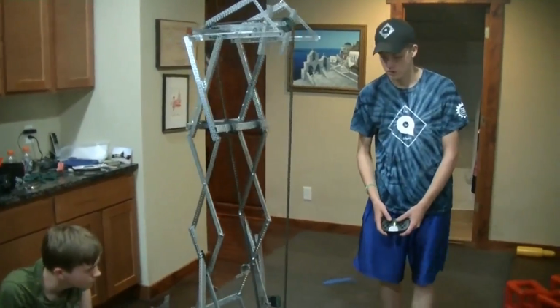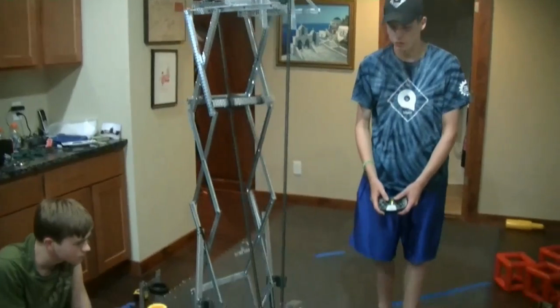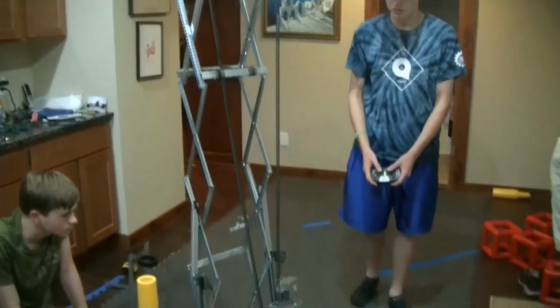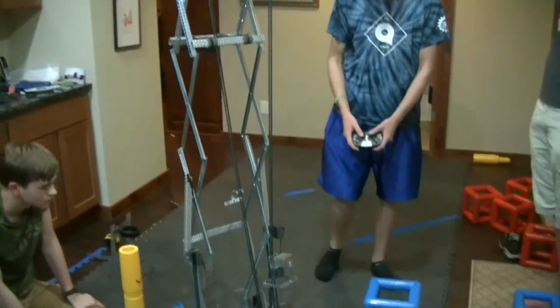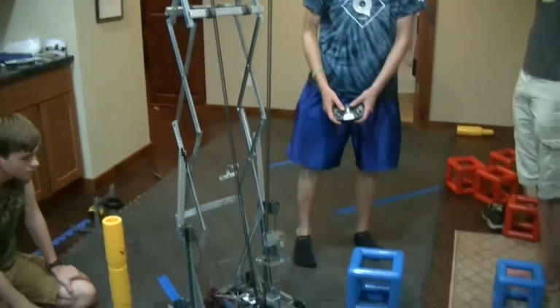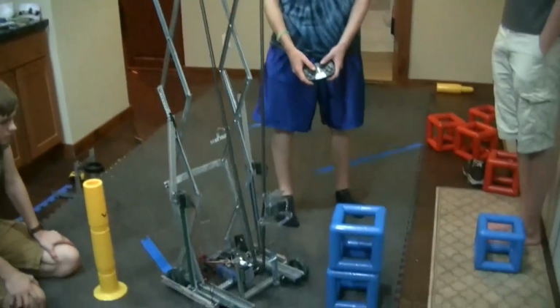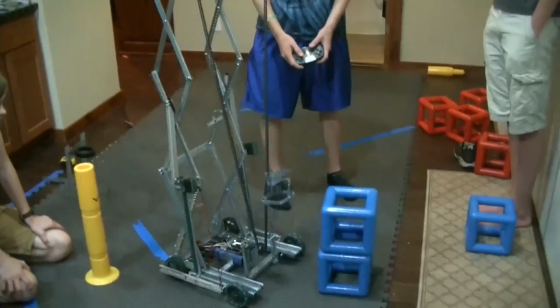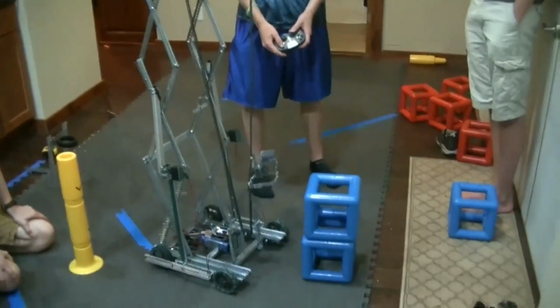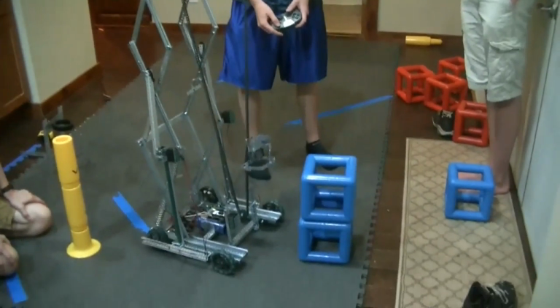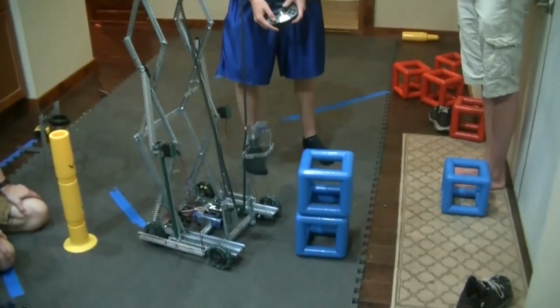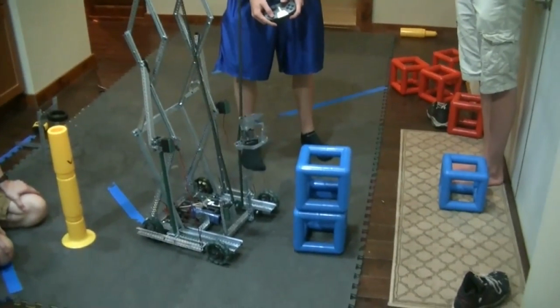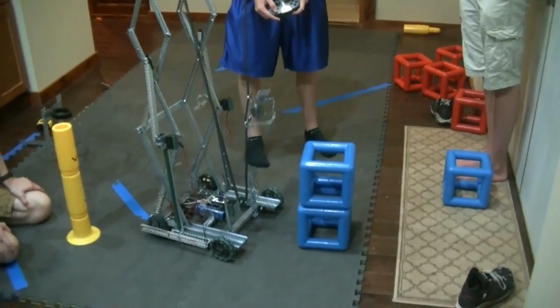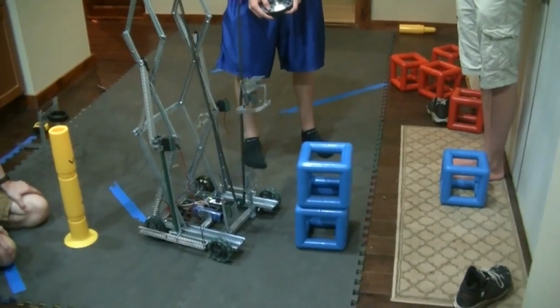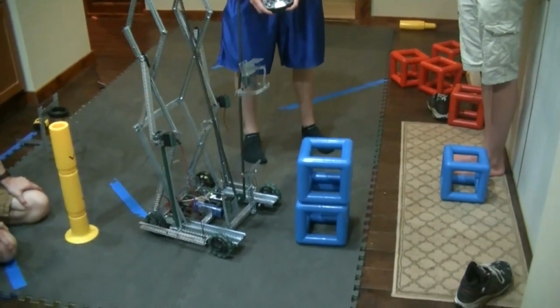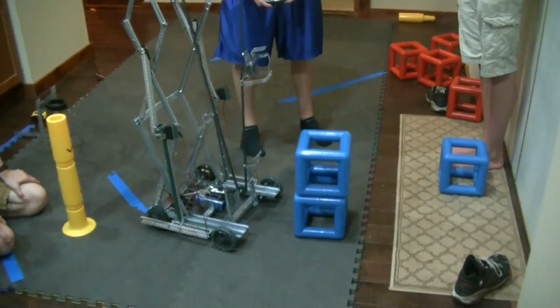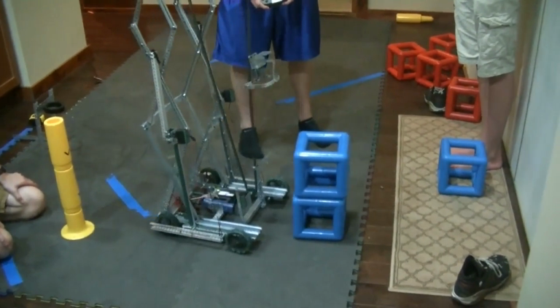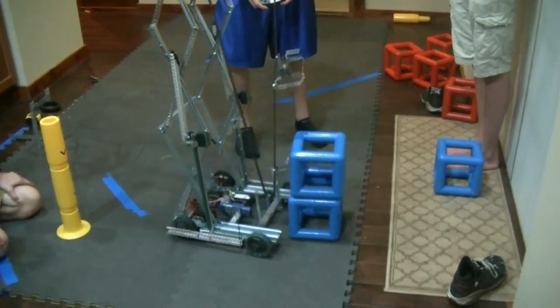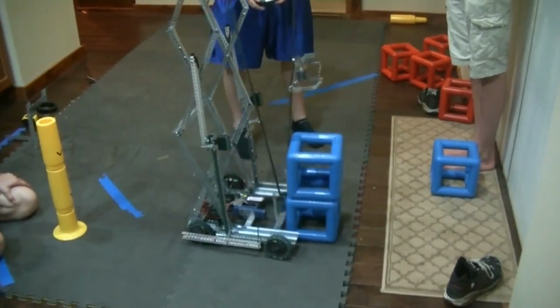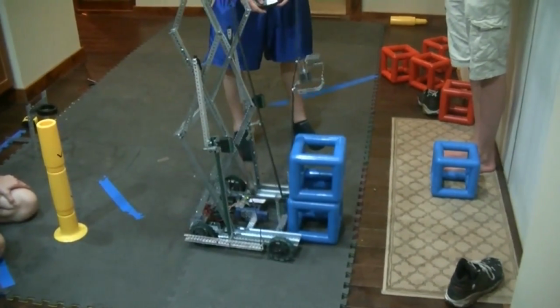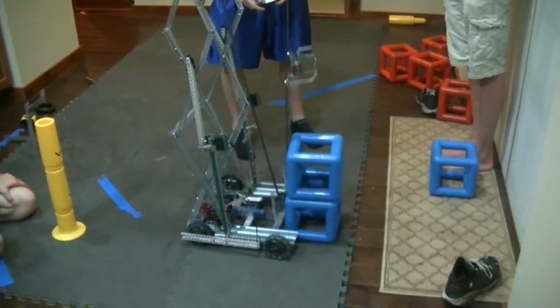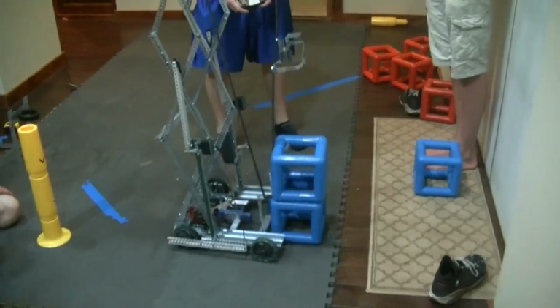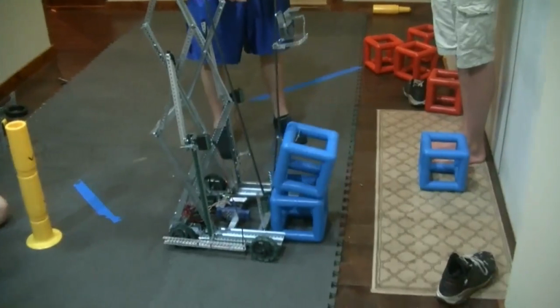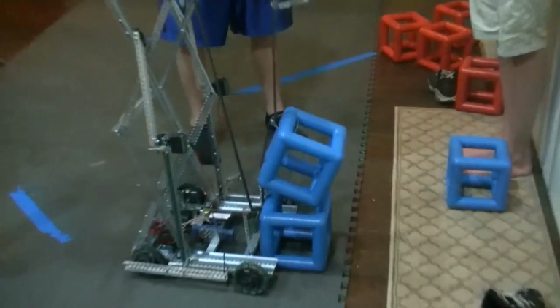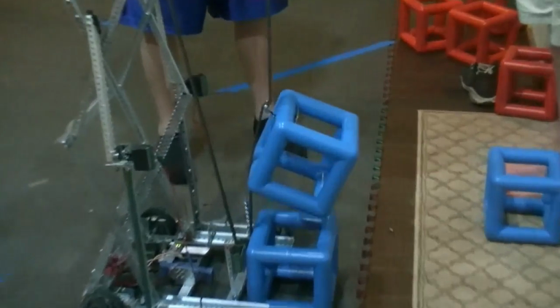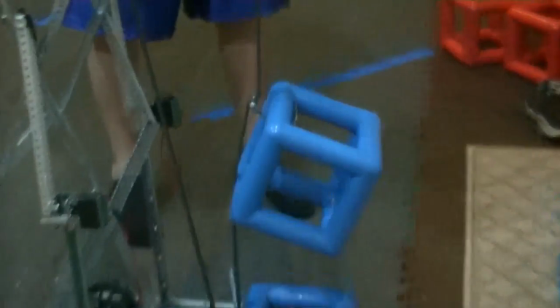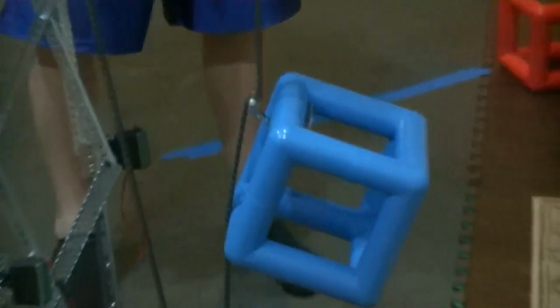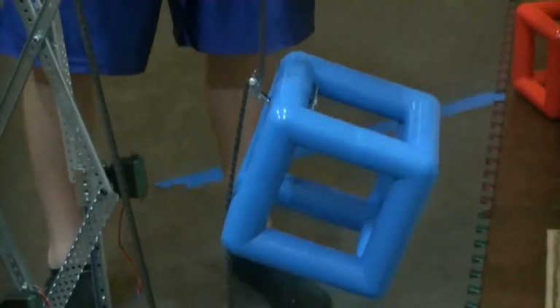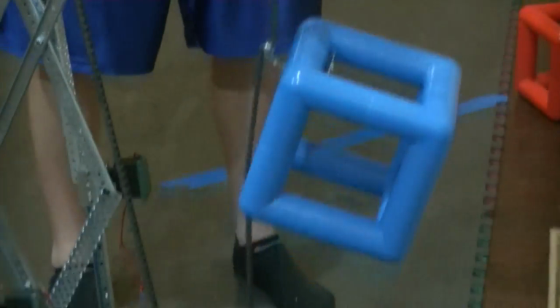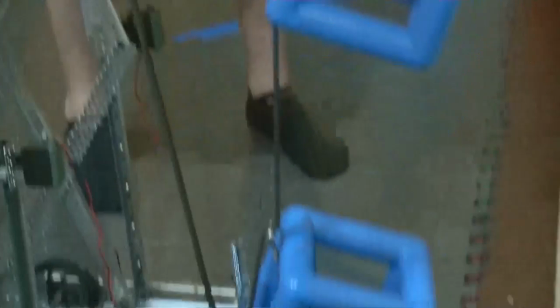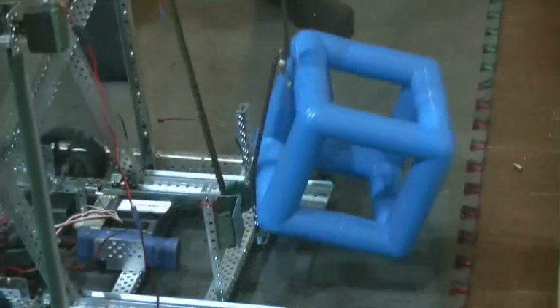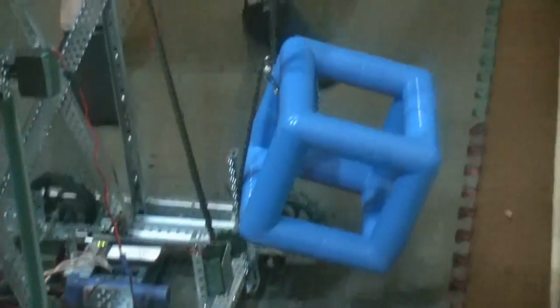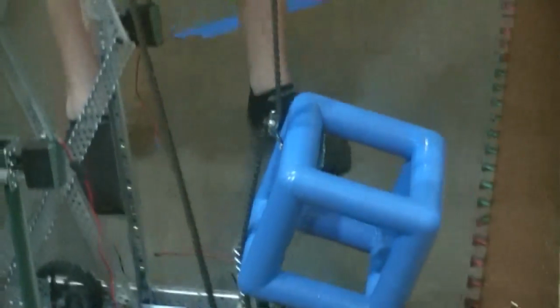With our chain design, not only can we pick up blocks but we can pick up multiple at a time with all of the many chains we have.